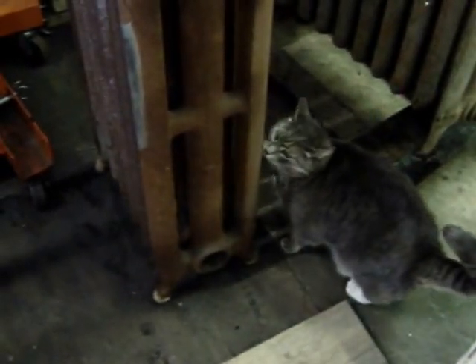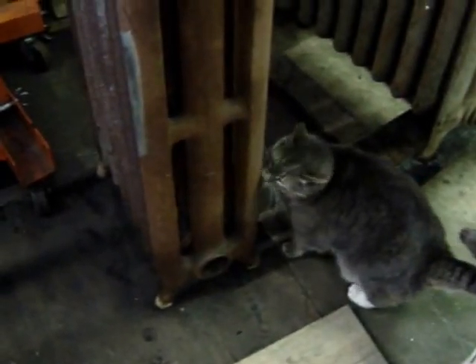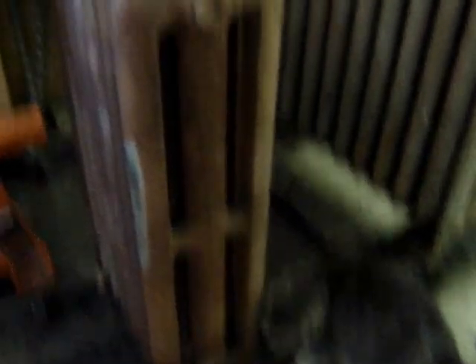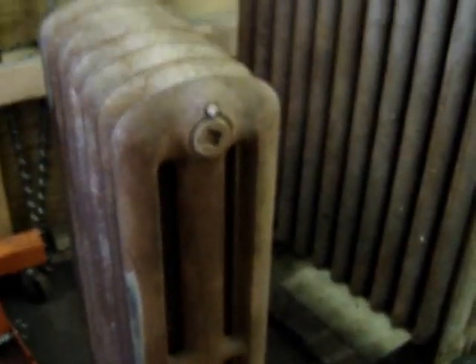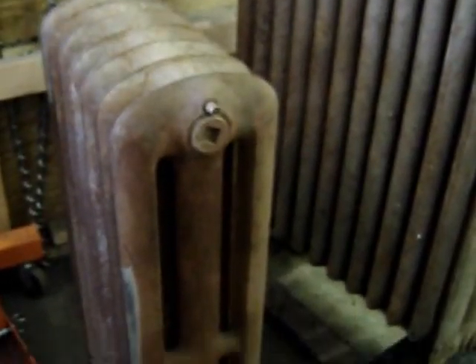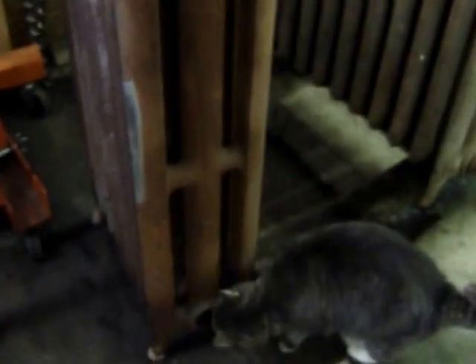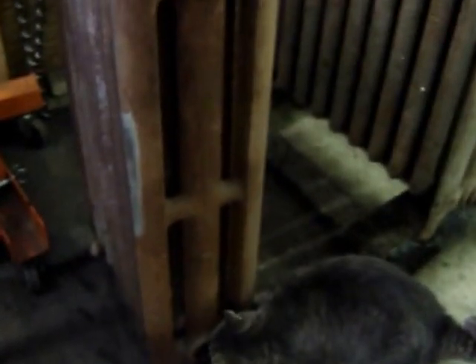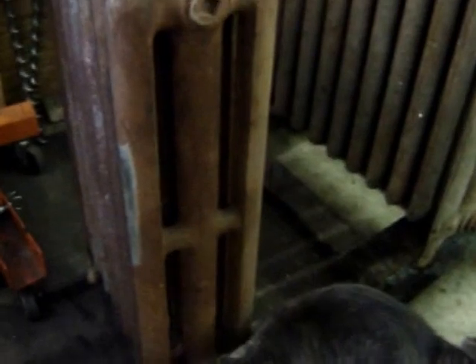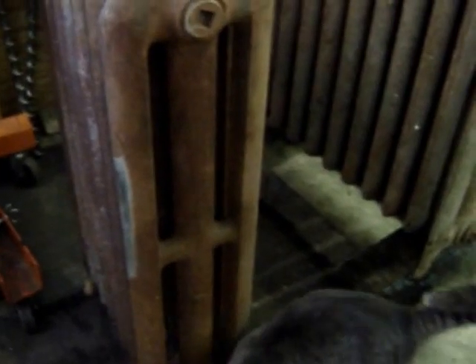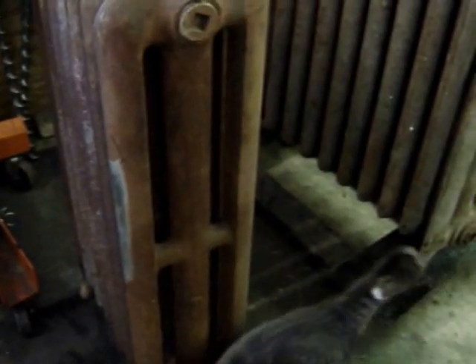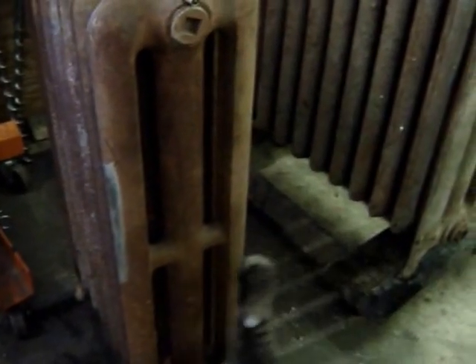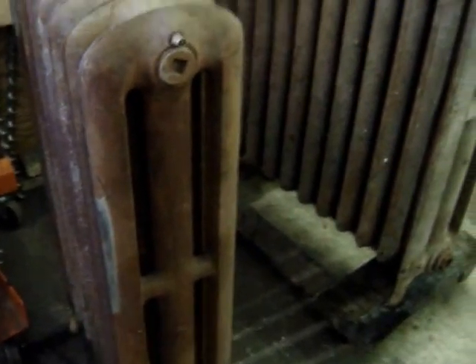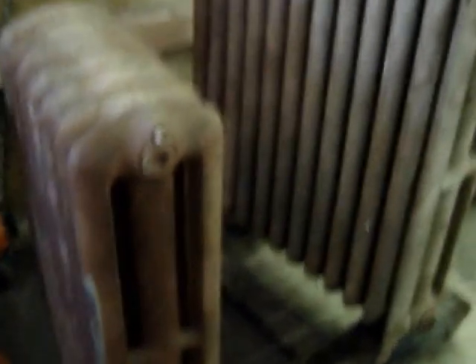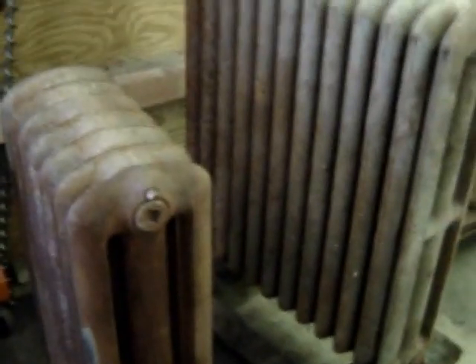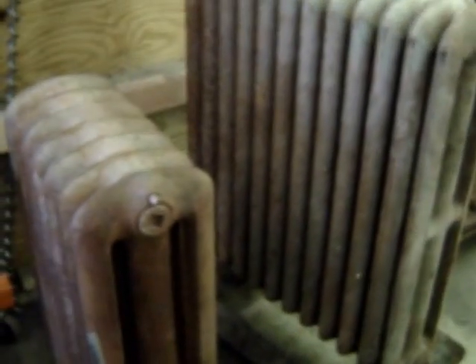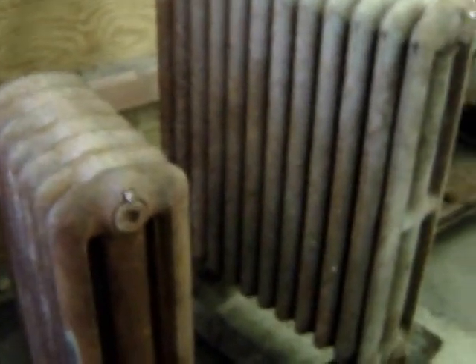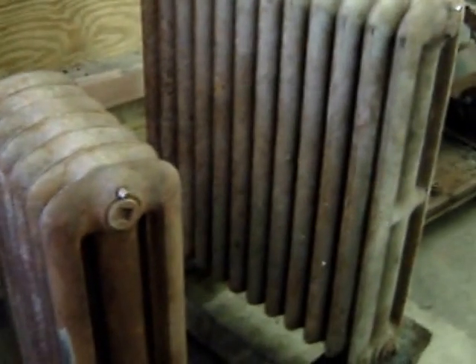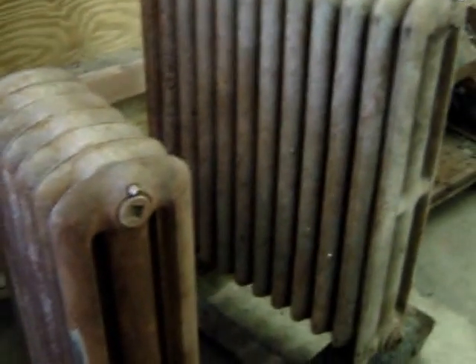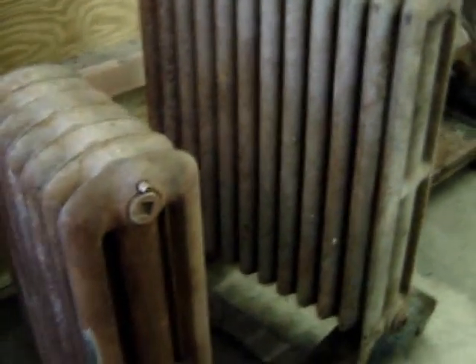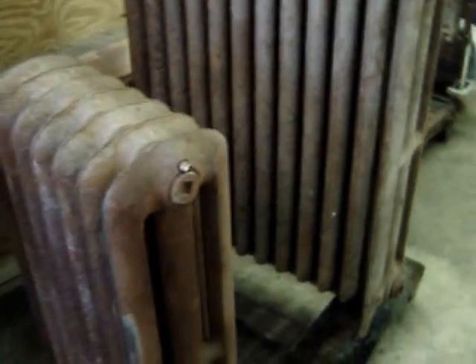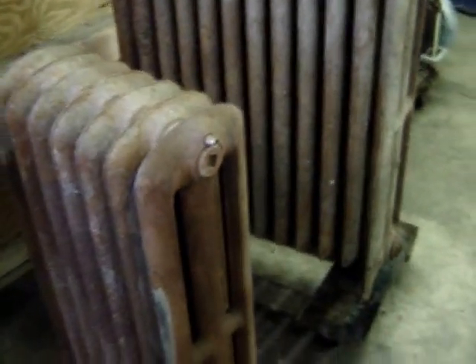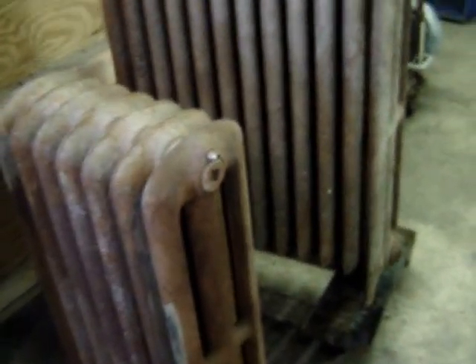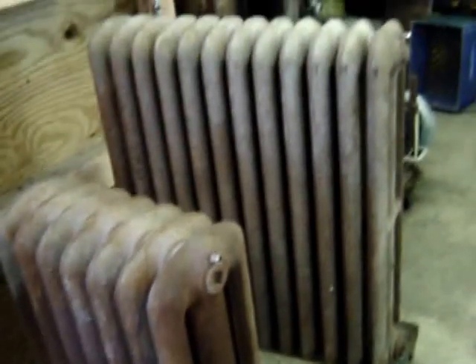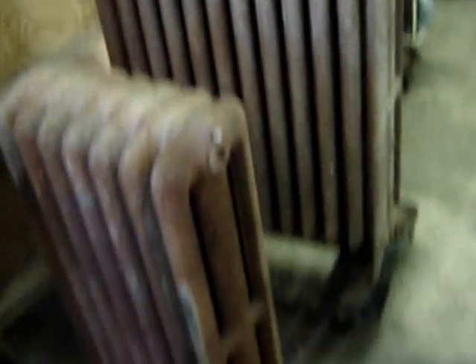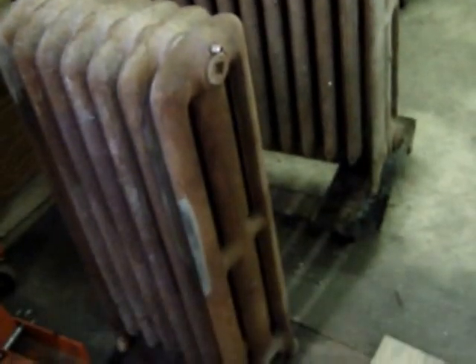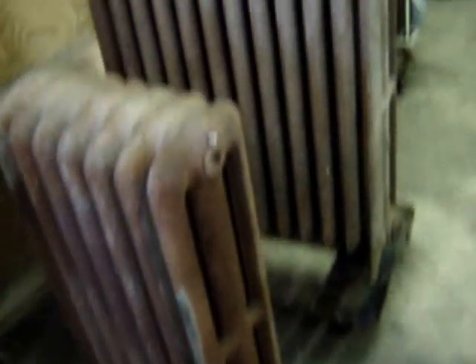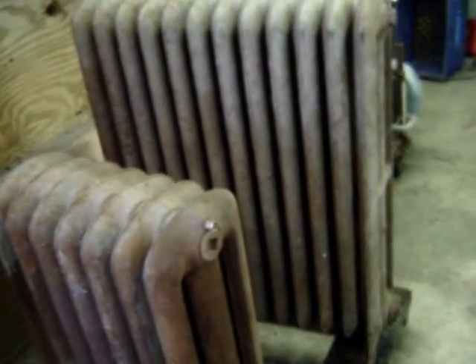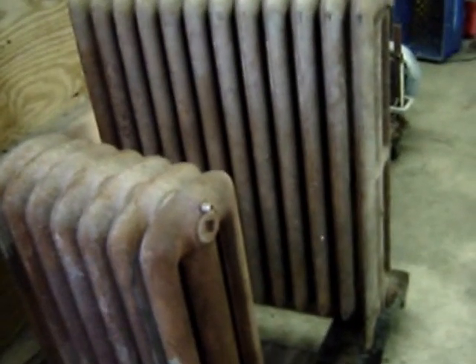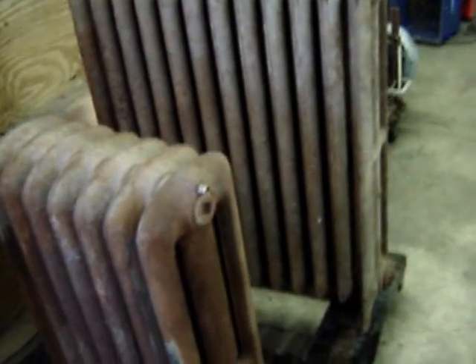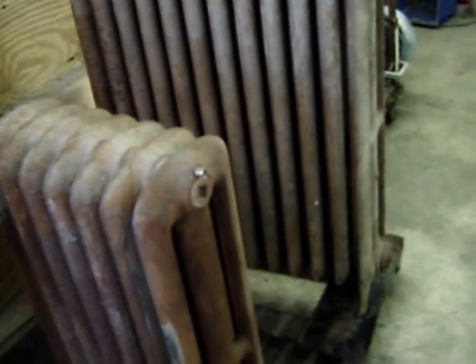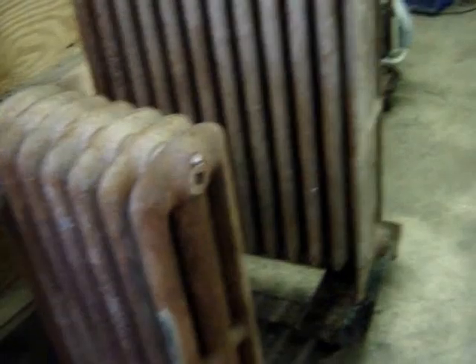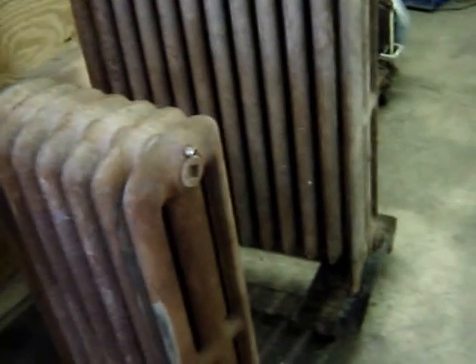In the meanwhile, I did get the eight-section and the other seven-section refinished, and right now they're sitting in my living room partially plumbed in.